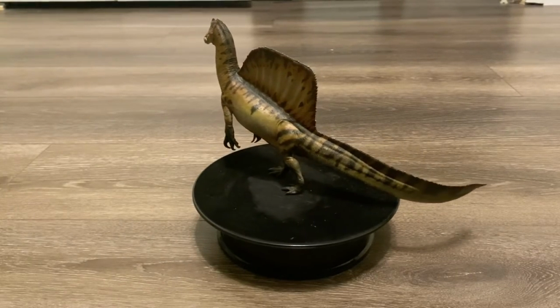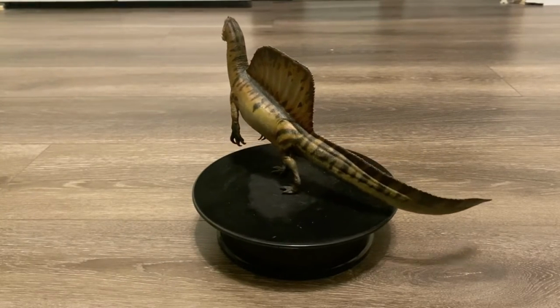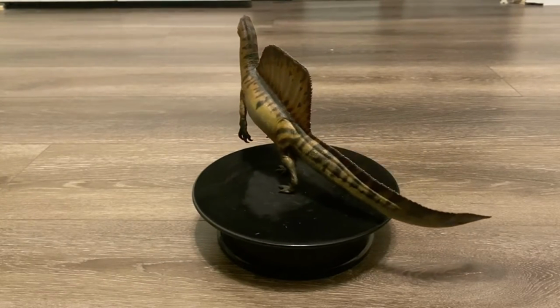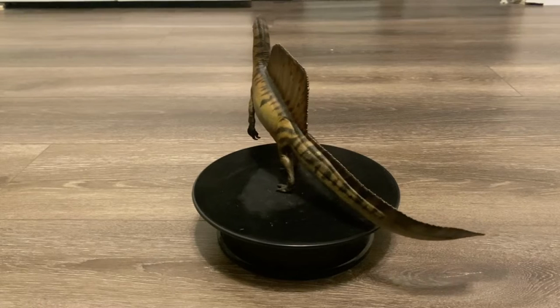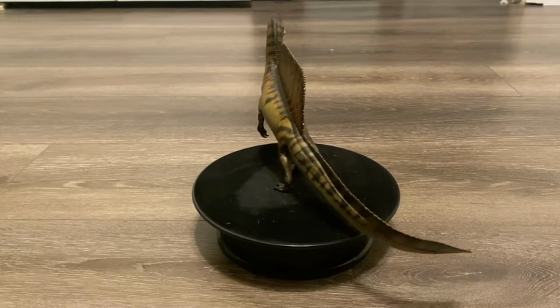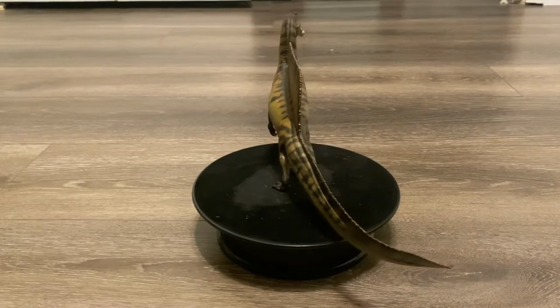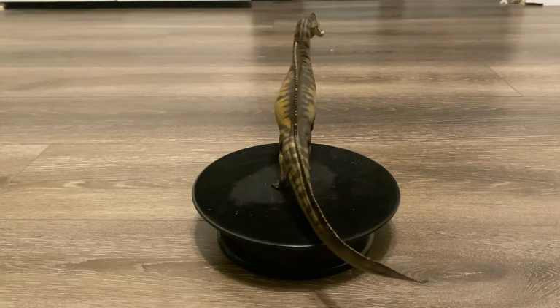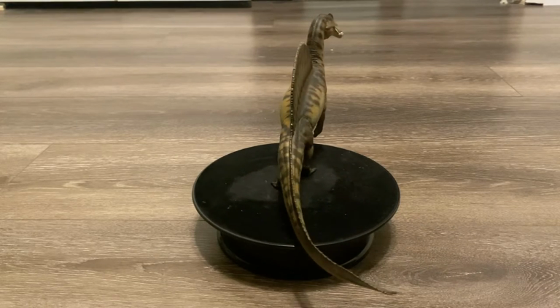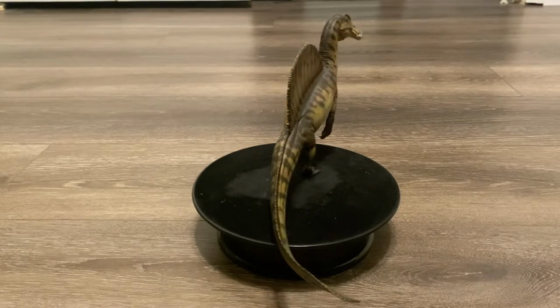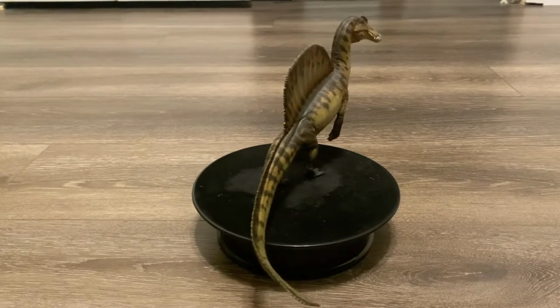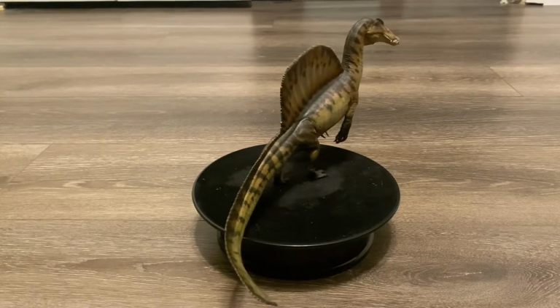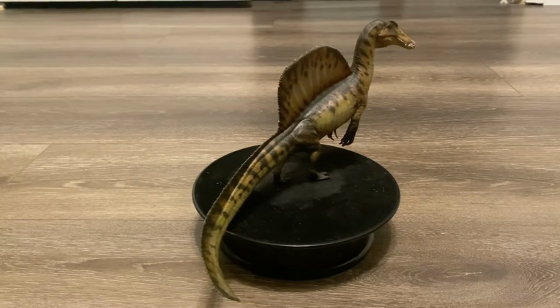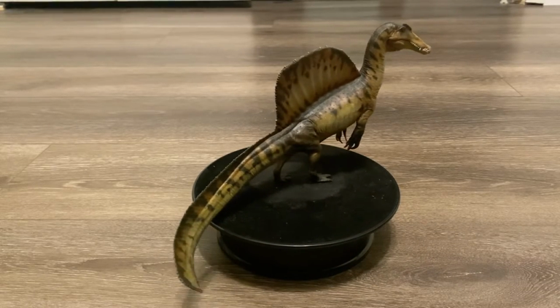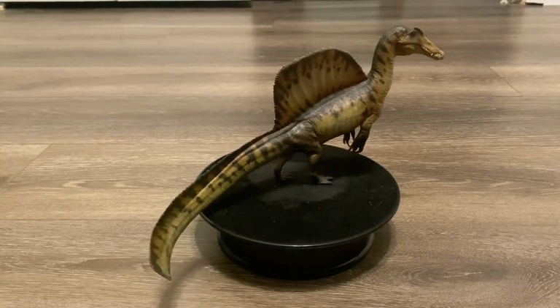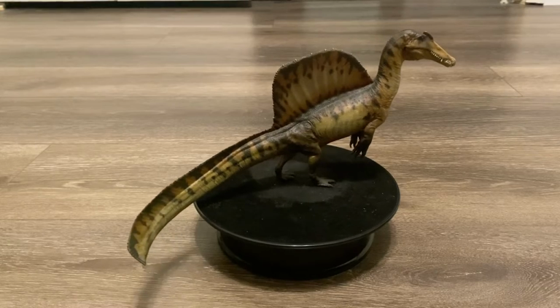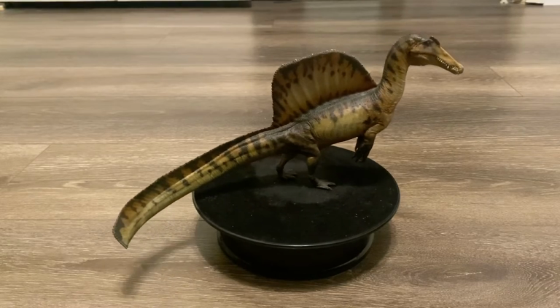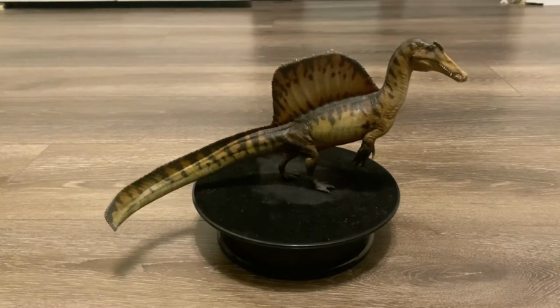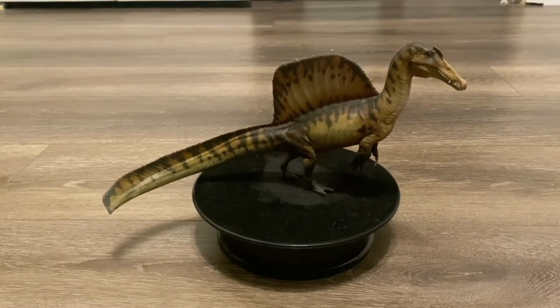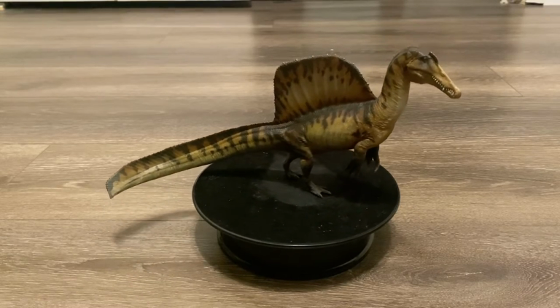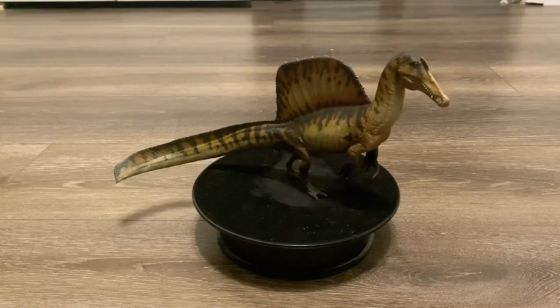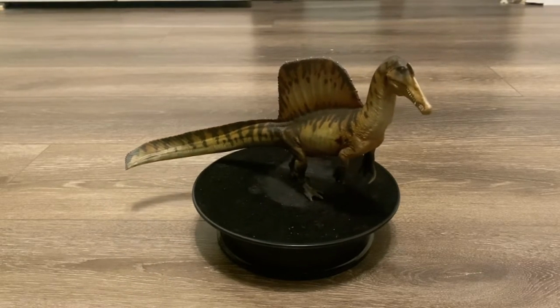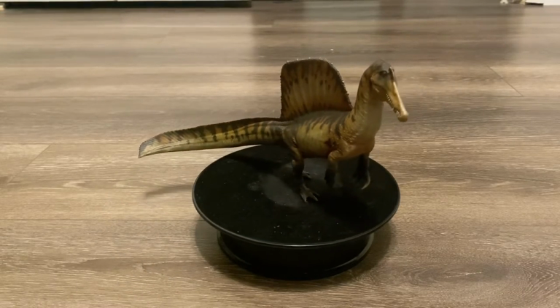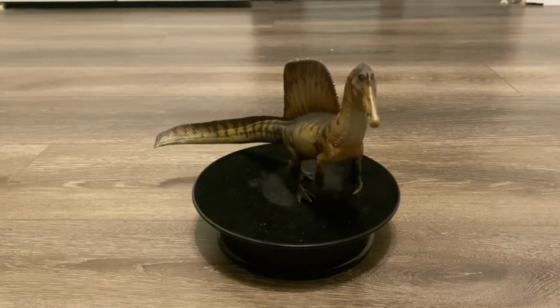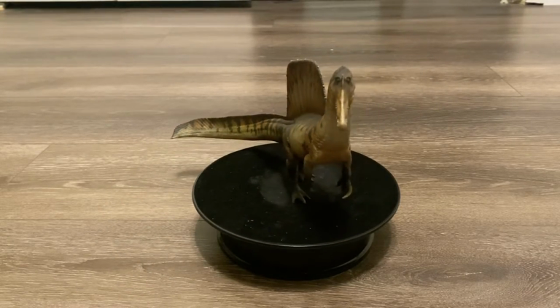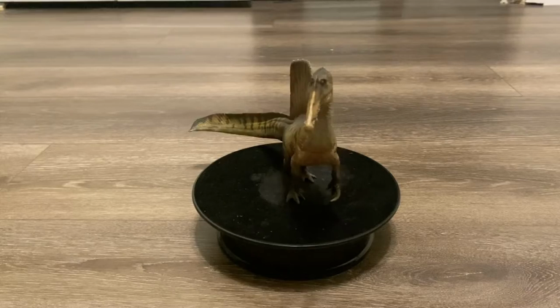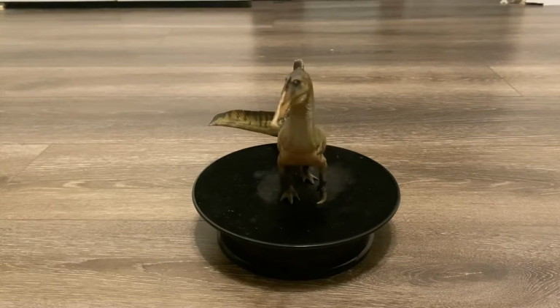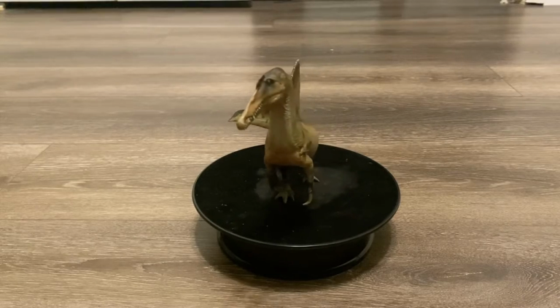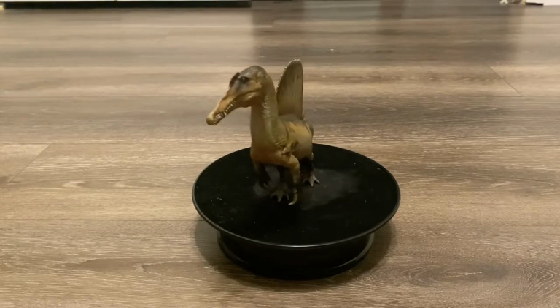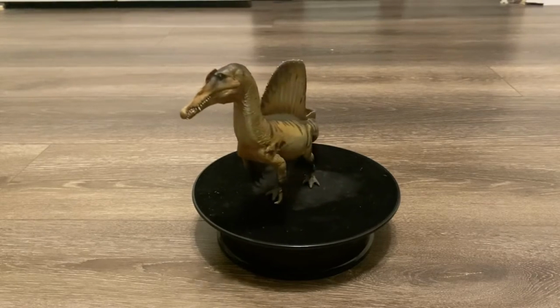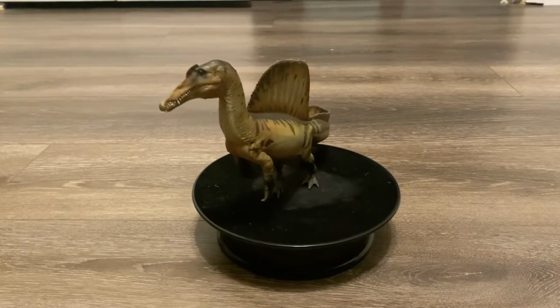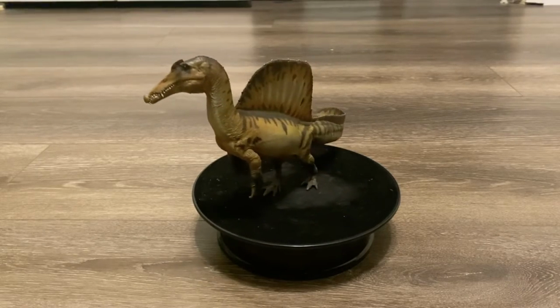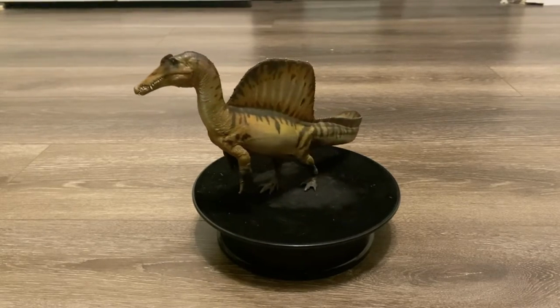But looking at this — I've had this for over a month — and I absolutely love it. I can confidently say that this is going to be in my top 5 all-time favorite PNSO models. So without further ado, let's dive in and see what this new figure has to offer.